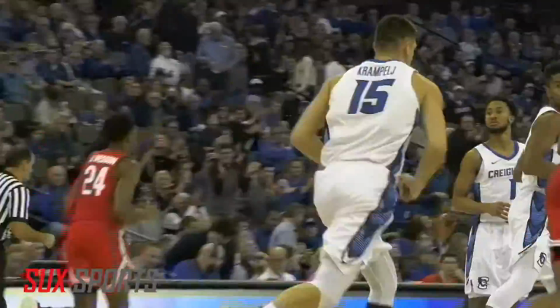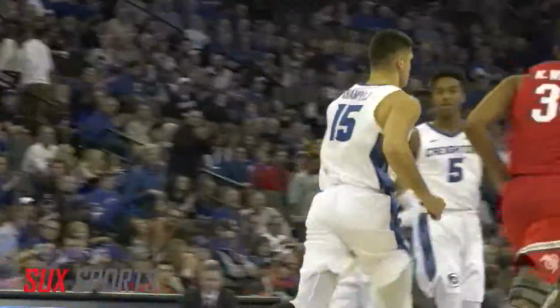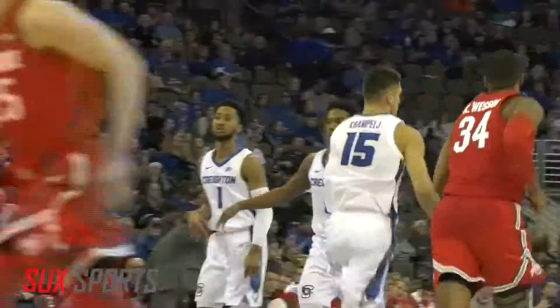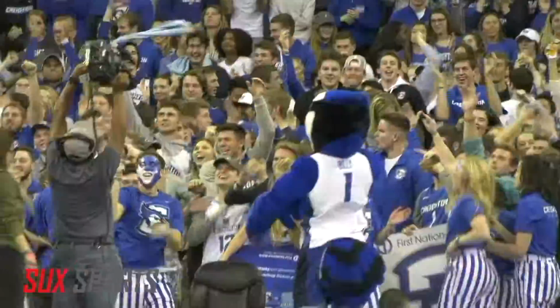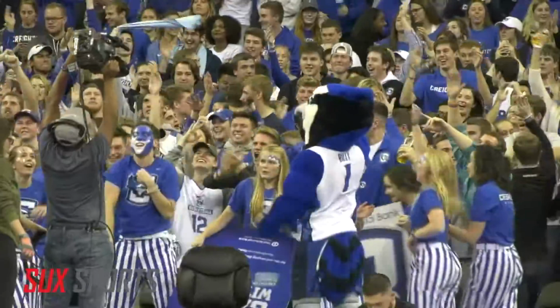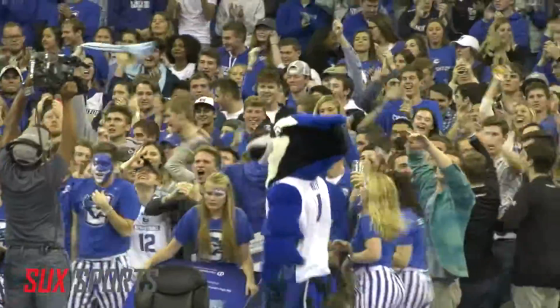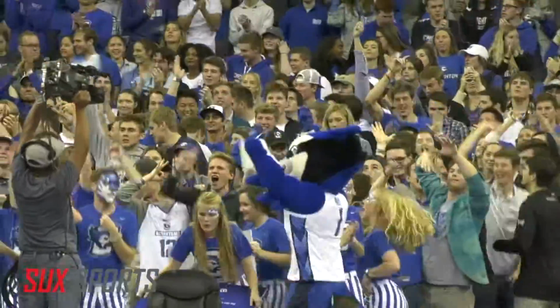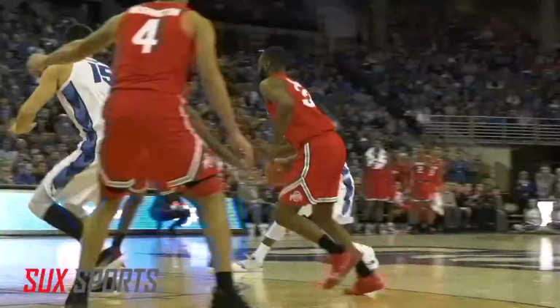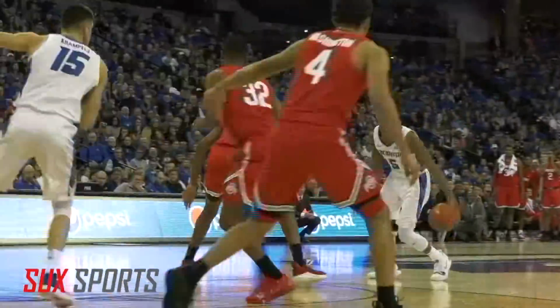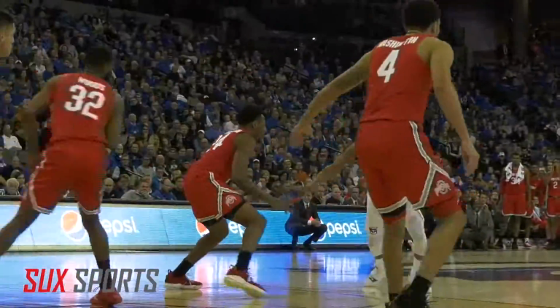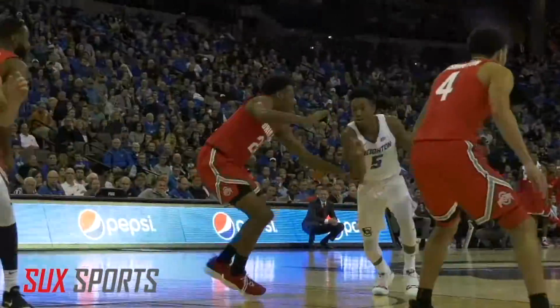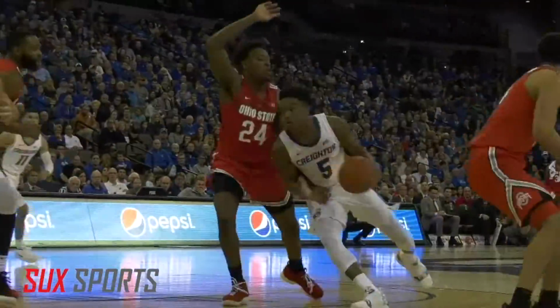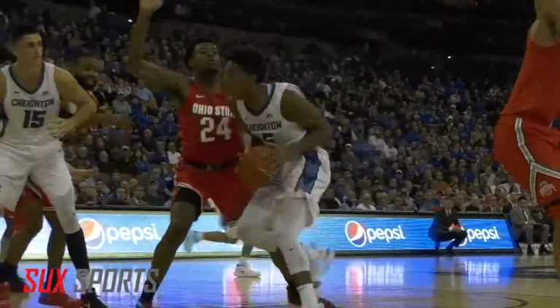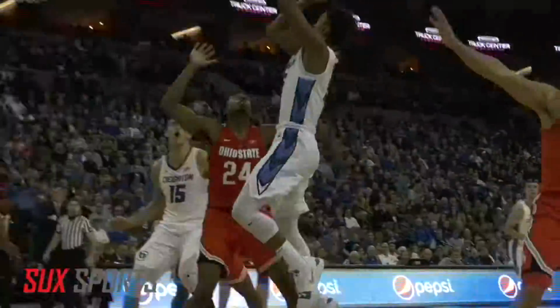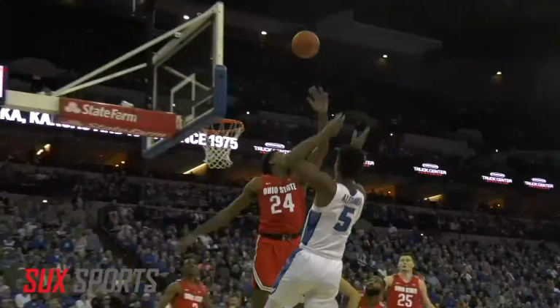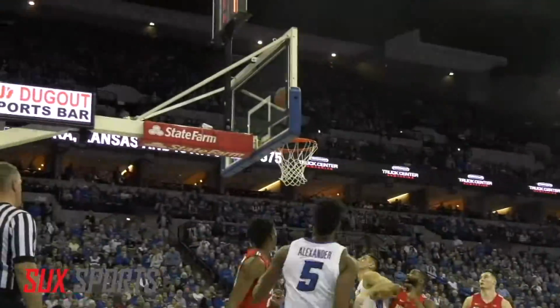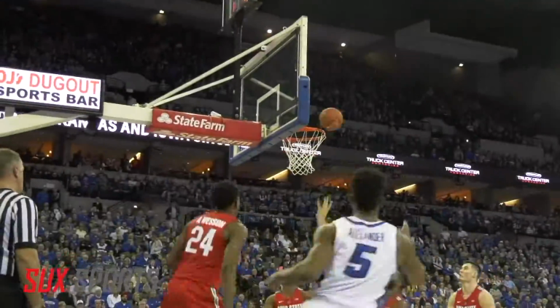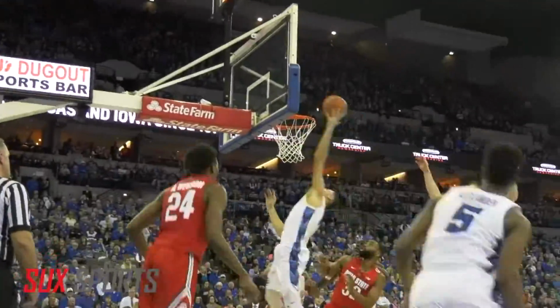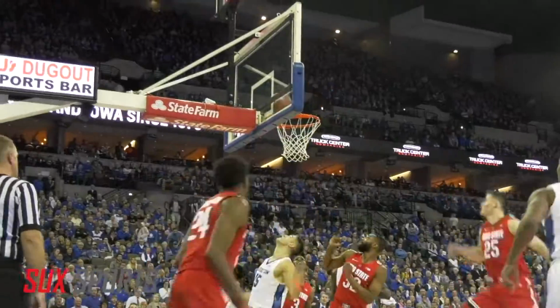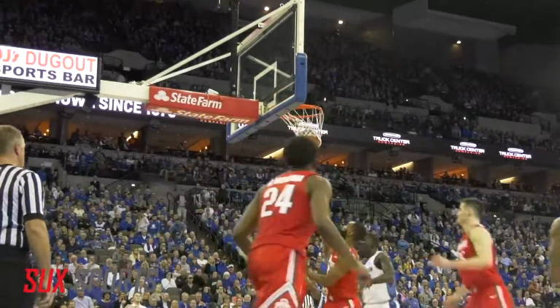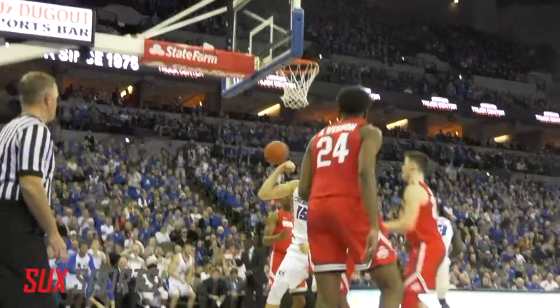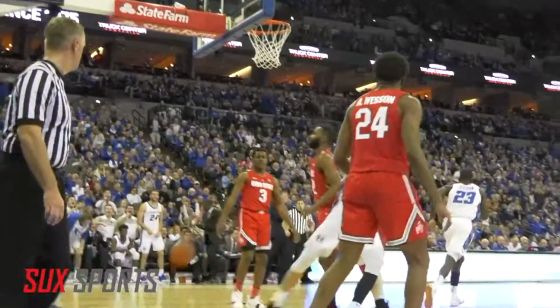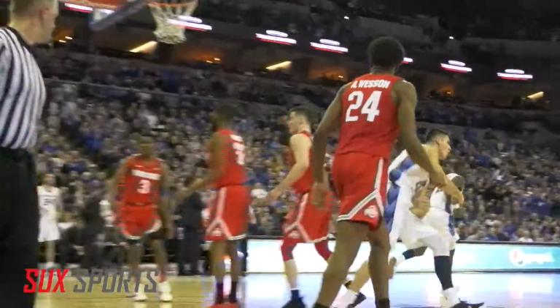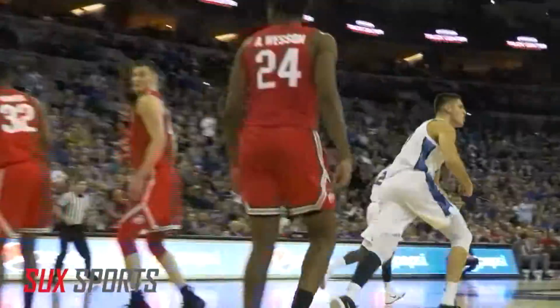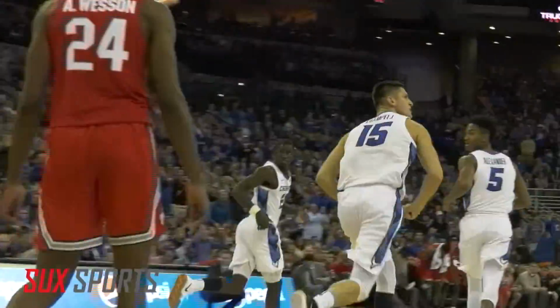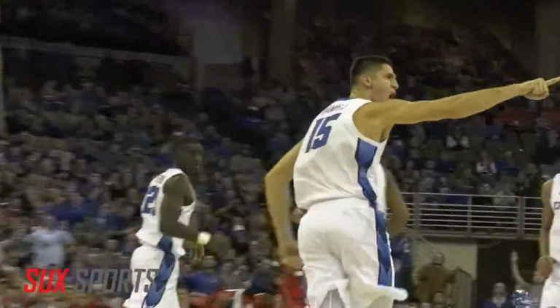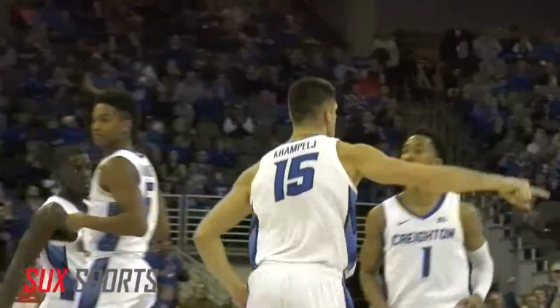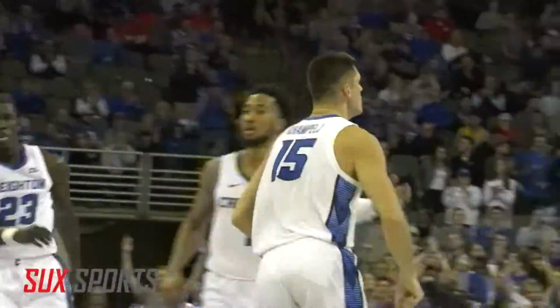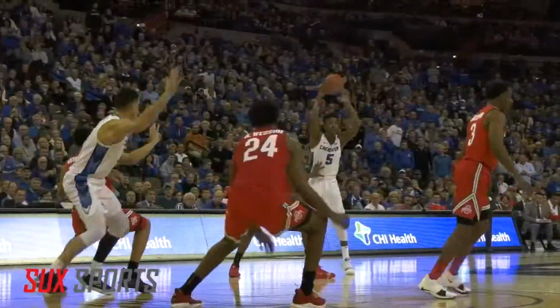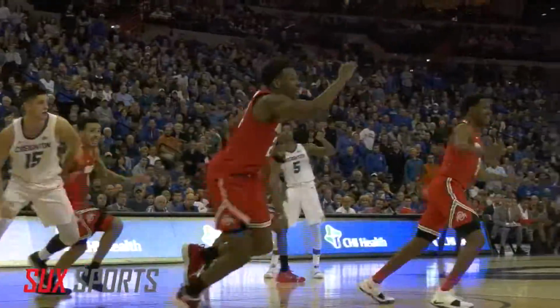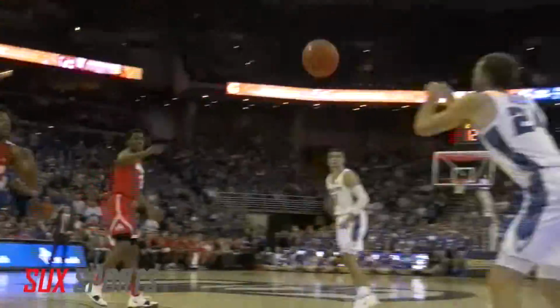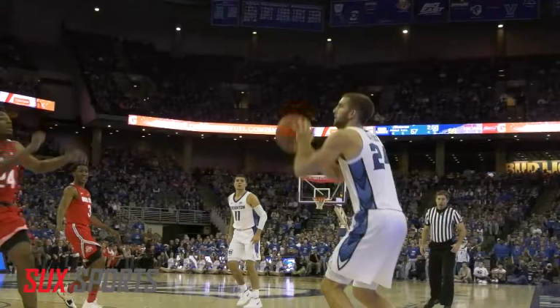With just over 5.5 remaining in regulation, Alexander drives and misses it, but Crumple is there for the tip-in to give the Jays the lead. Then Mitch Ballack drains the three from the corner.